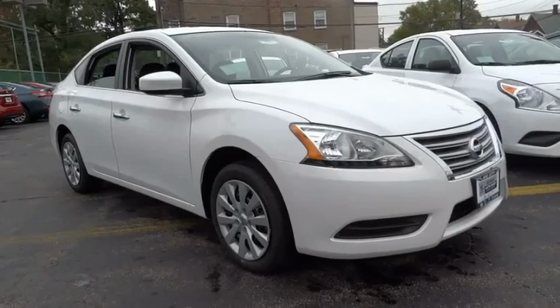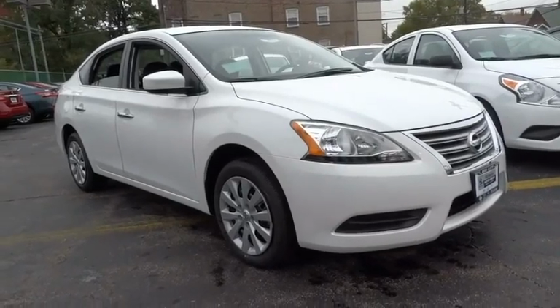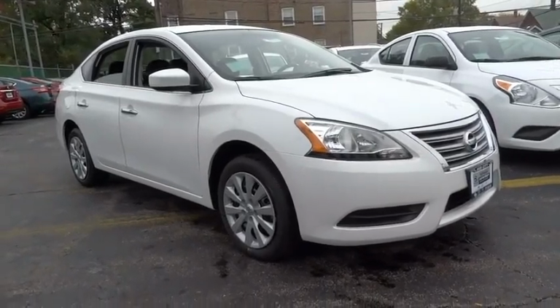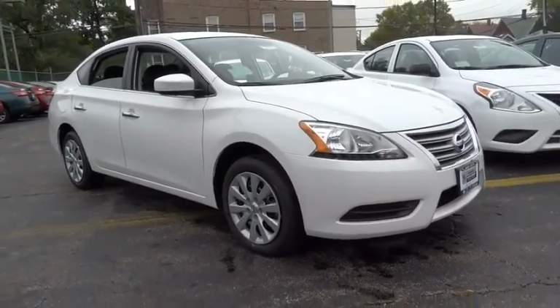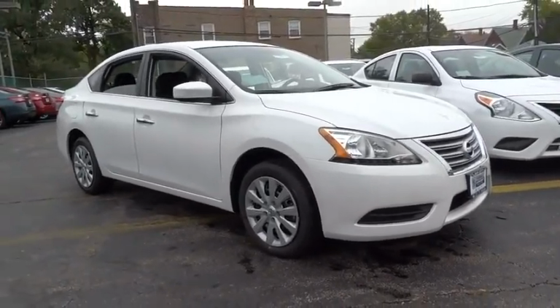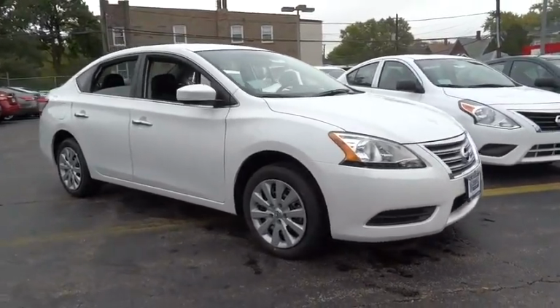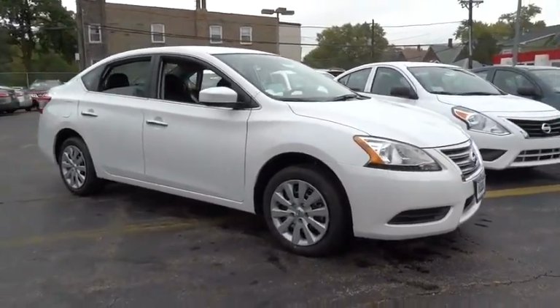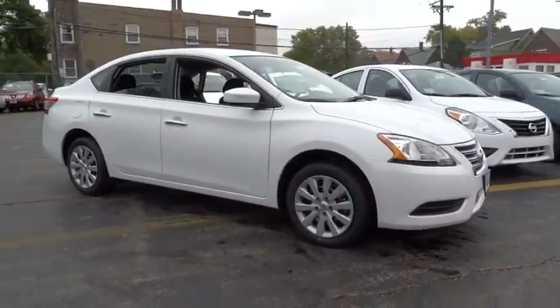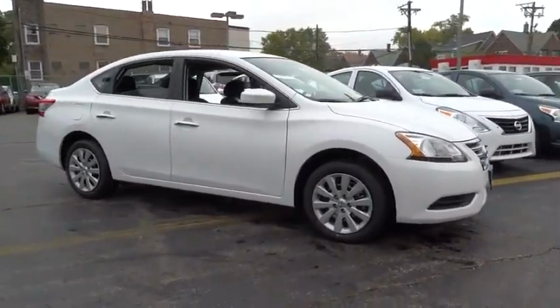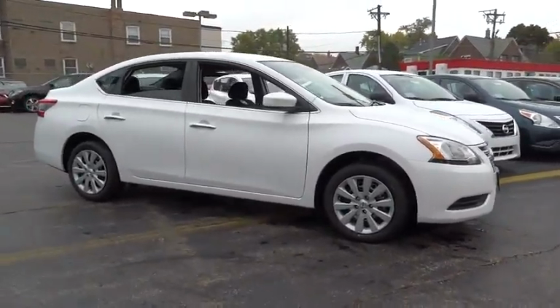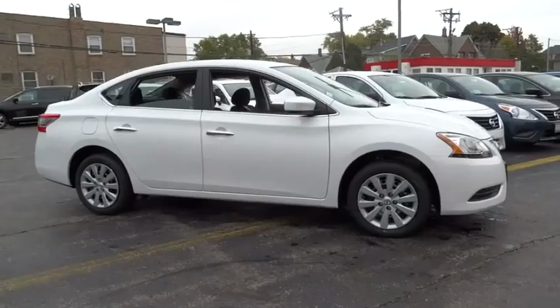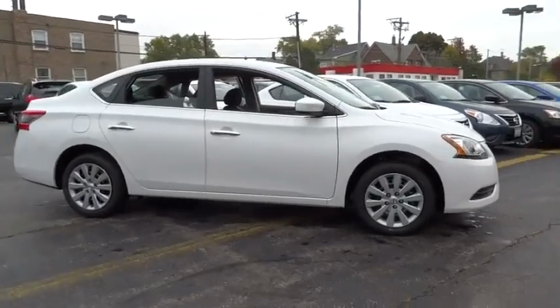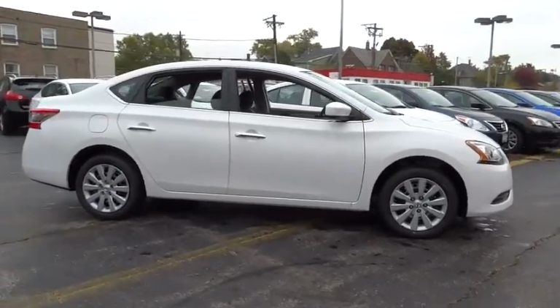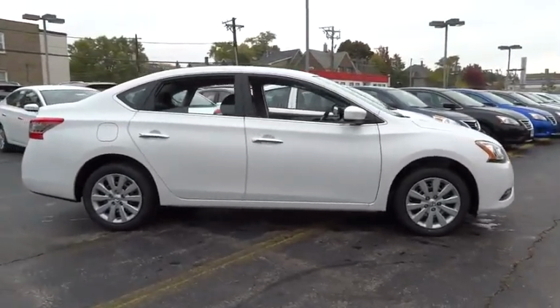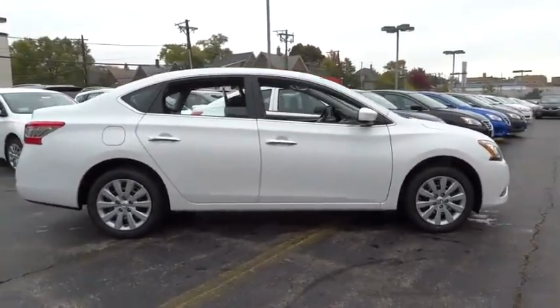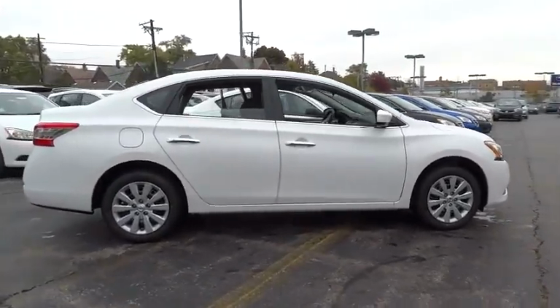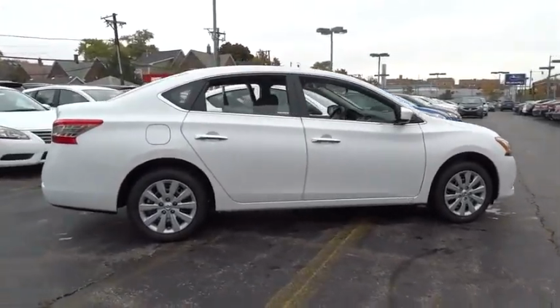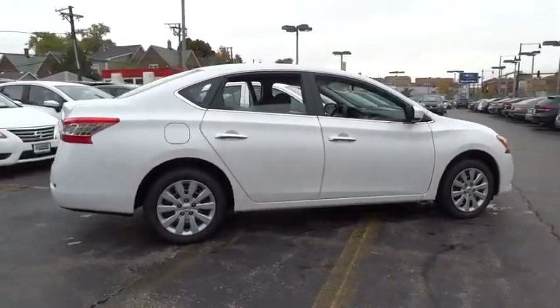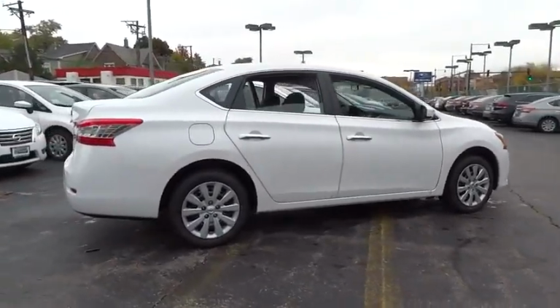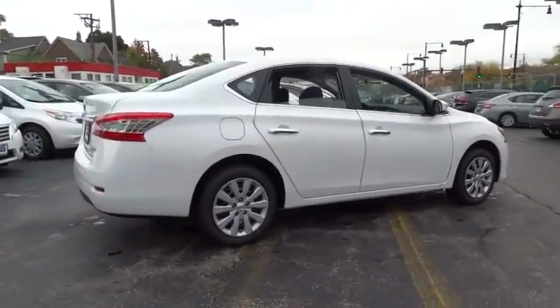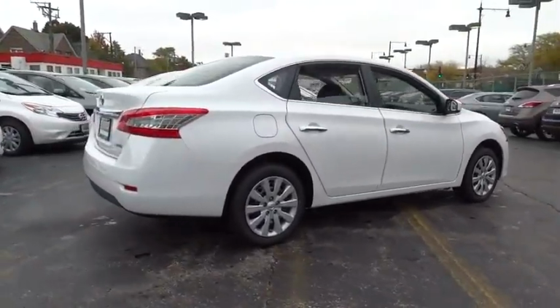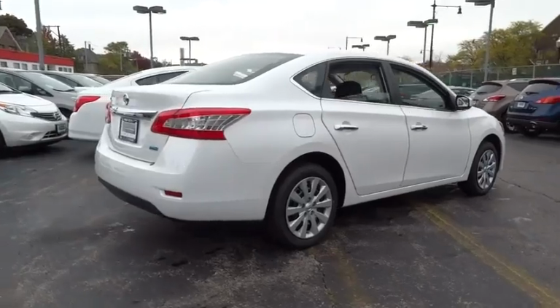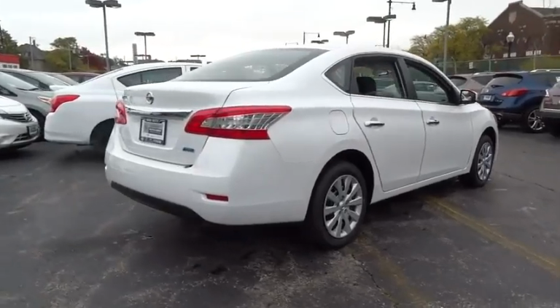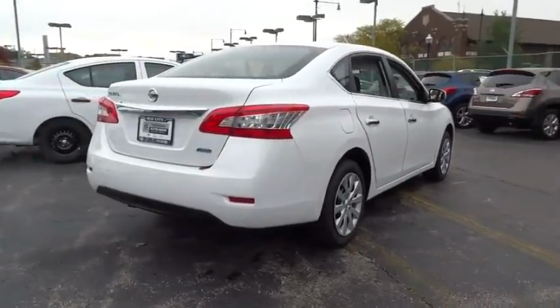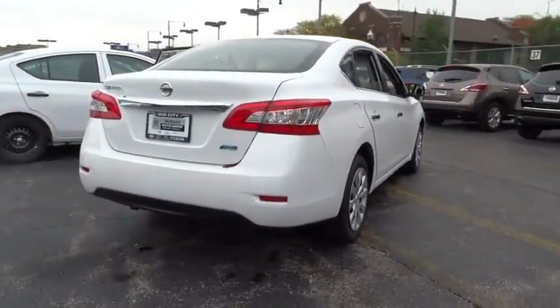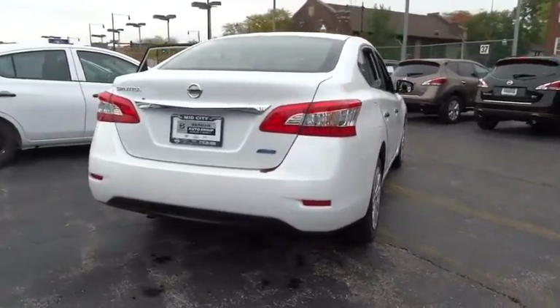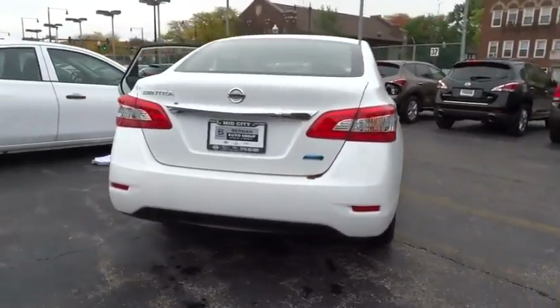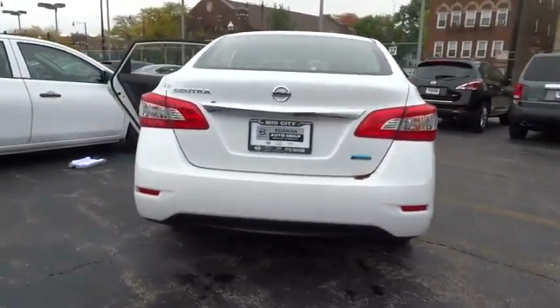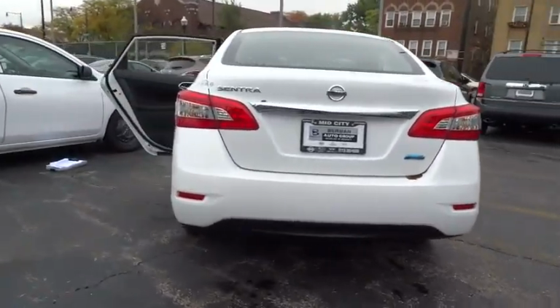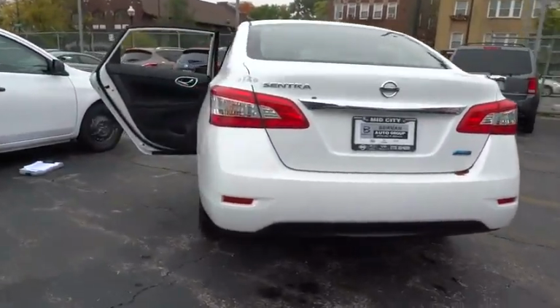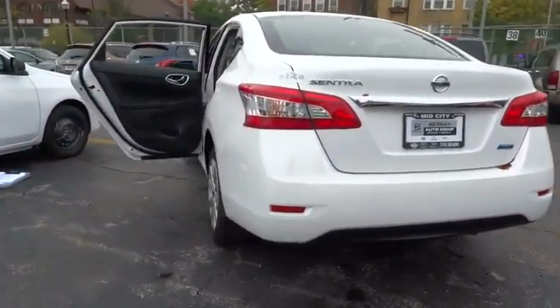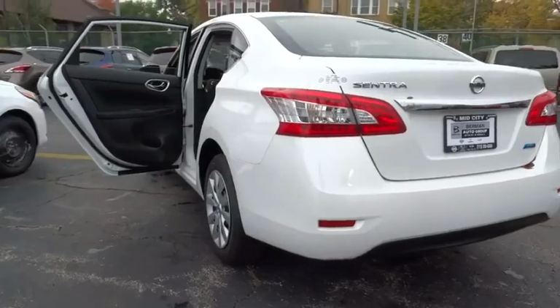The 2014 Sentra. With its spacious and versatile interior and stellar 34 miles per gallon fuel efficiency, the Nissan Sentra is the obvious choice for anyone who wants to enjoy a stylish and comfortable ride, and is priced below $20,000.